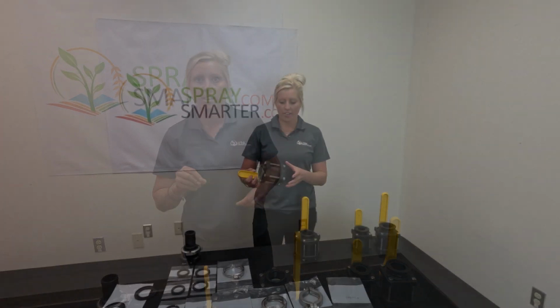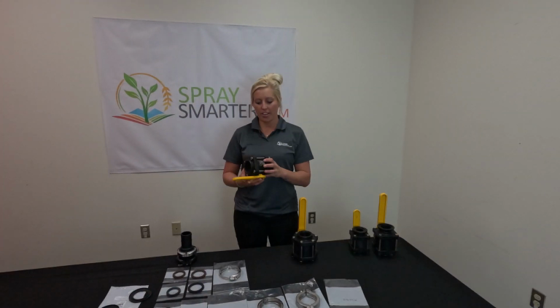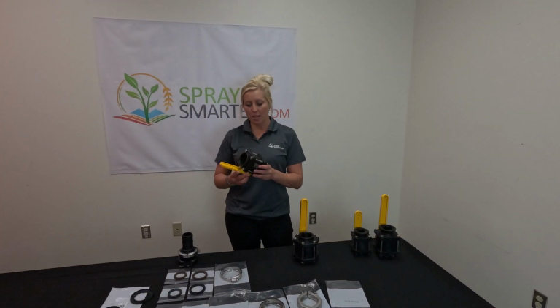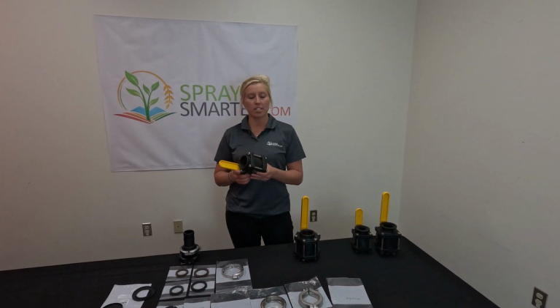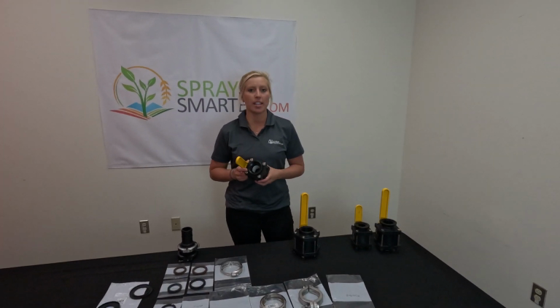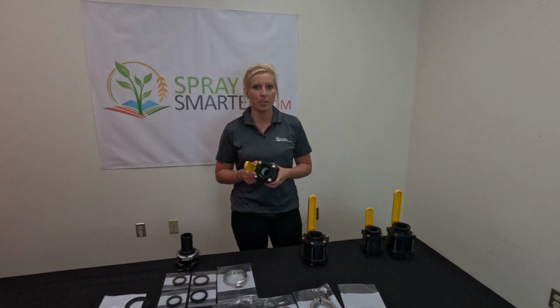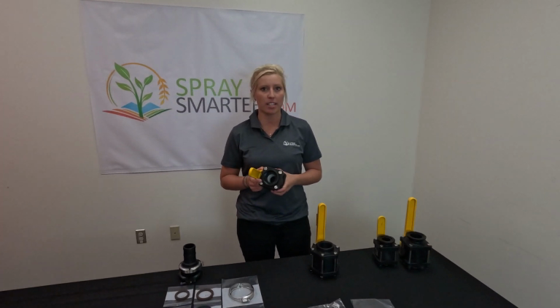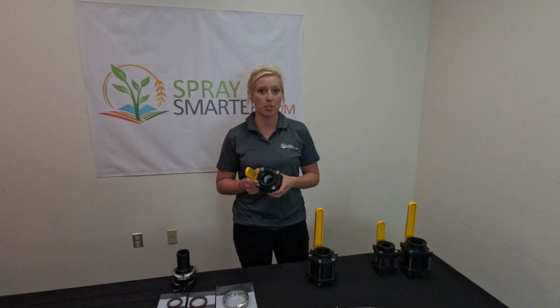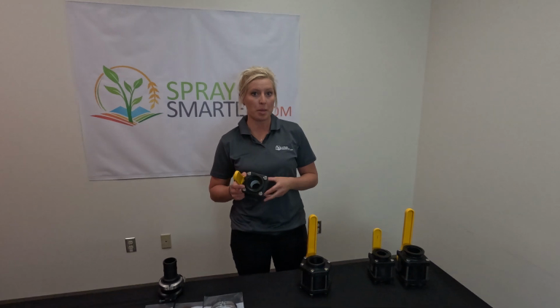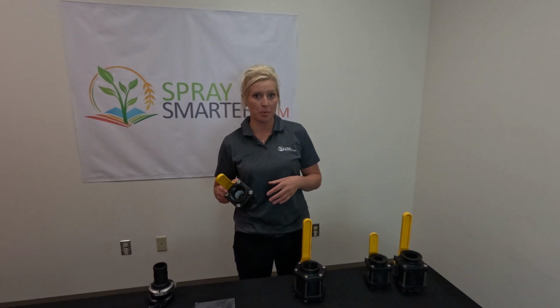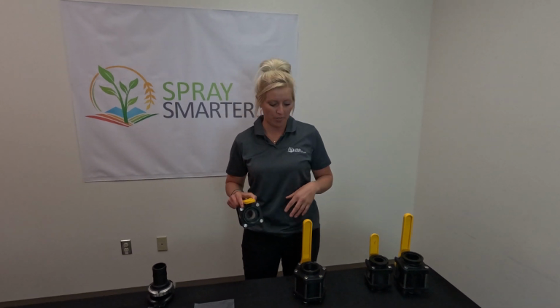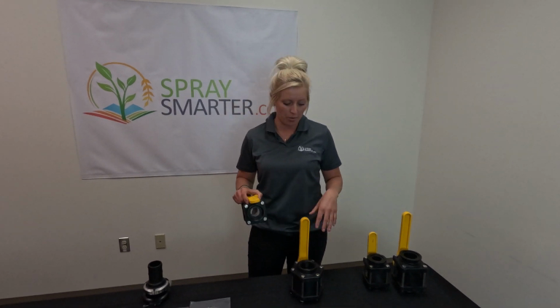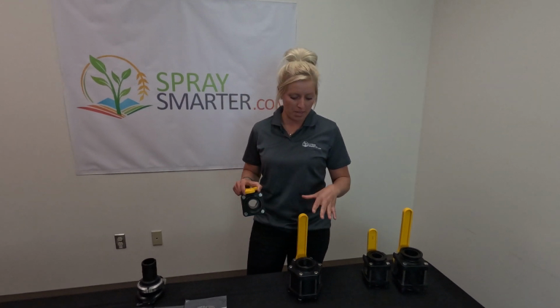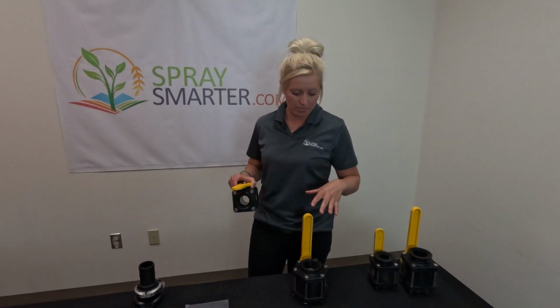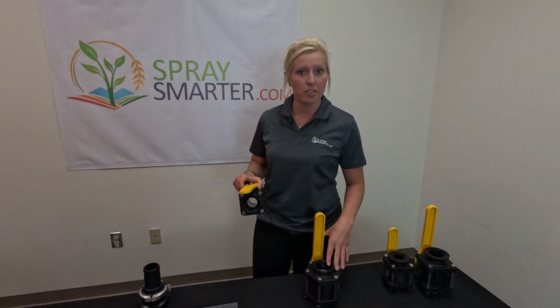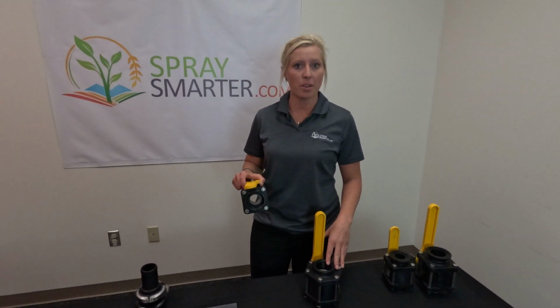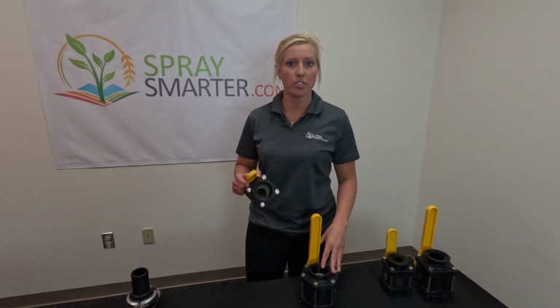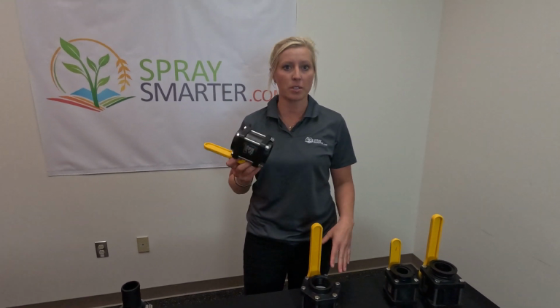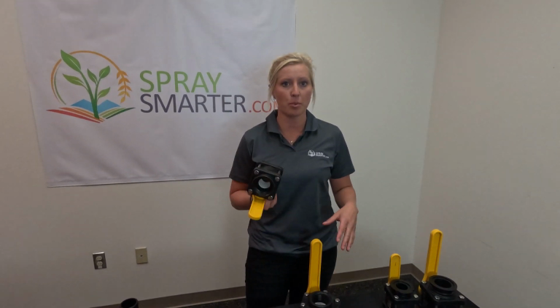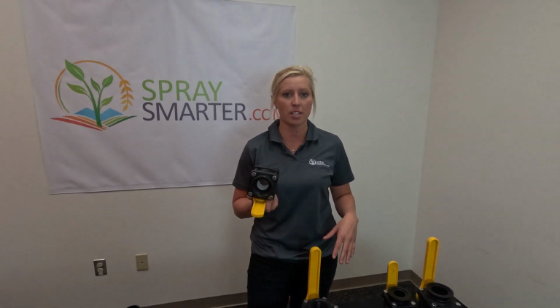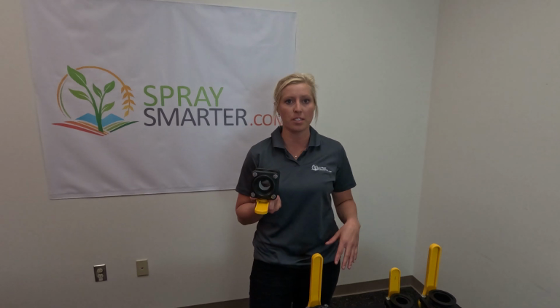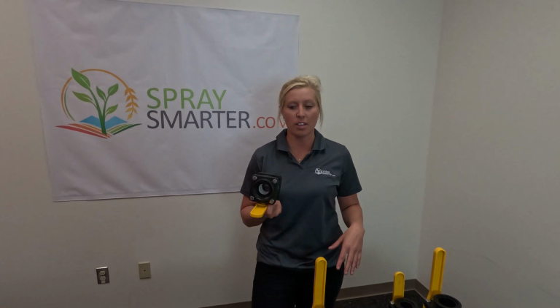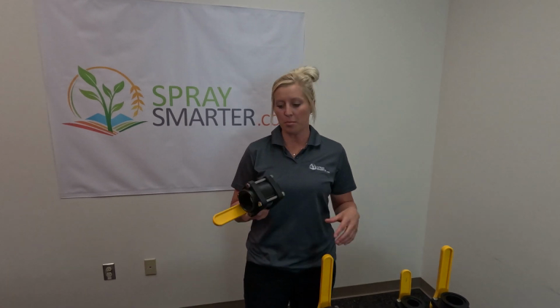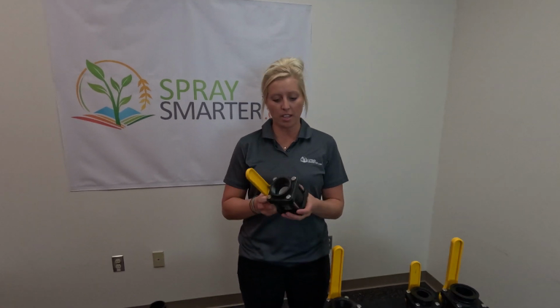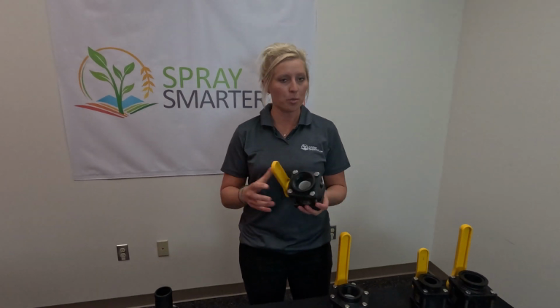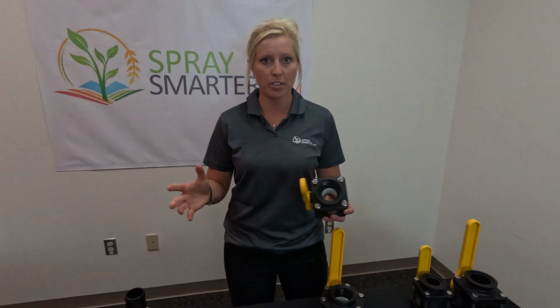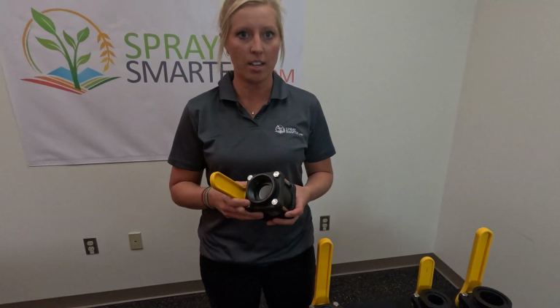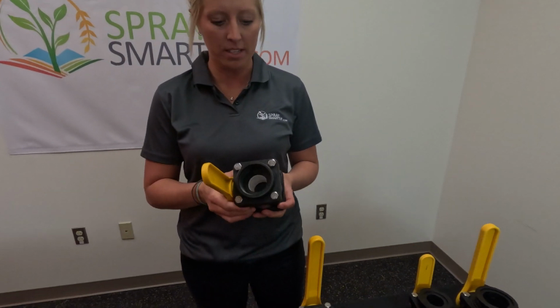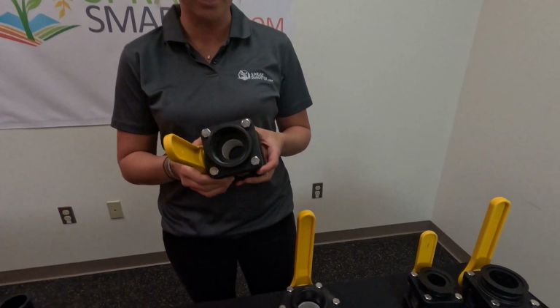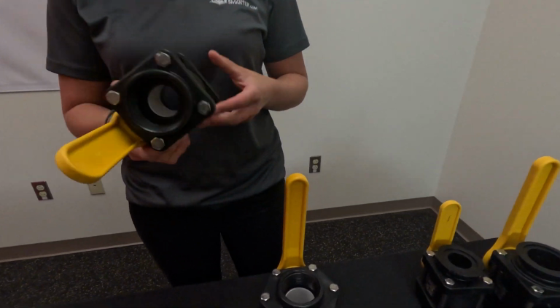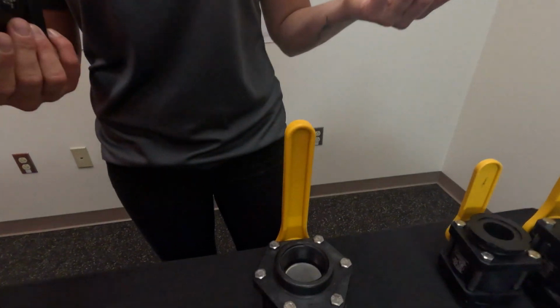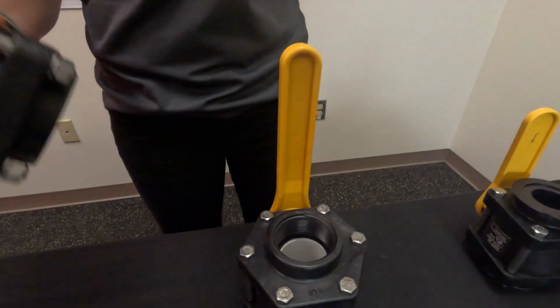Another added bonus of the standard pour is that it is quite a bit cheaper. So if you're not worried about flow so much, you can go with the standard pour option. That's what we tell people a lot. They're like, what's the difference? A big difference is just the price, simply.